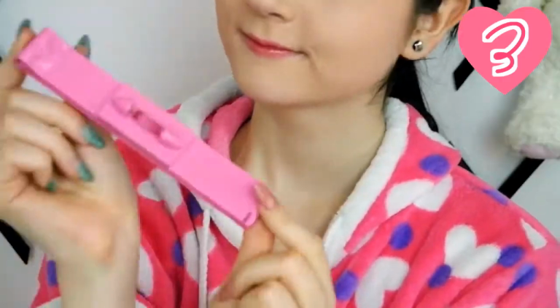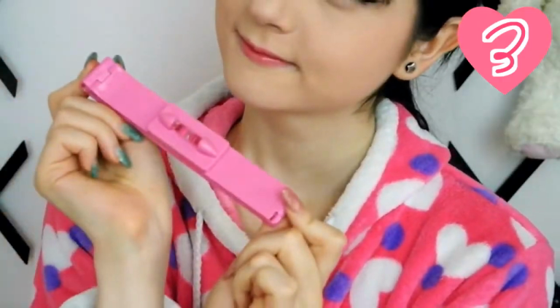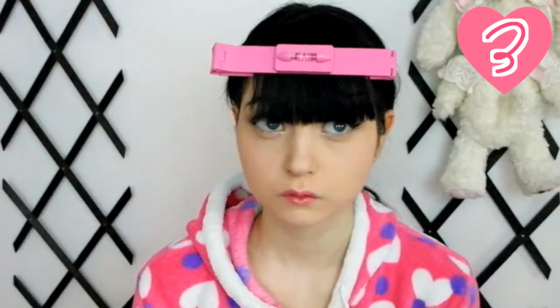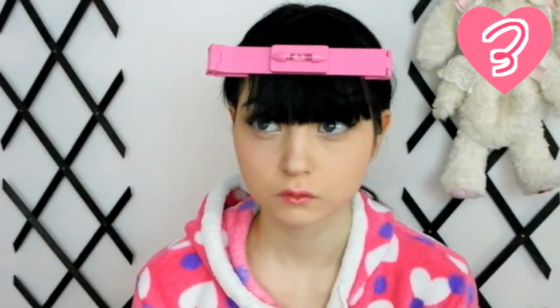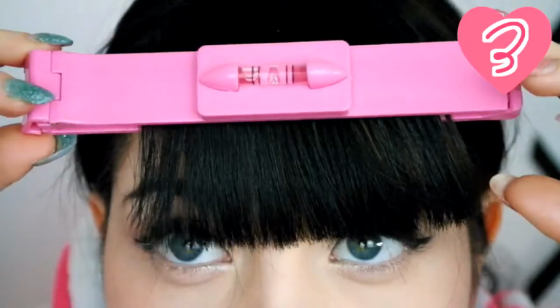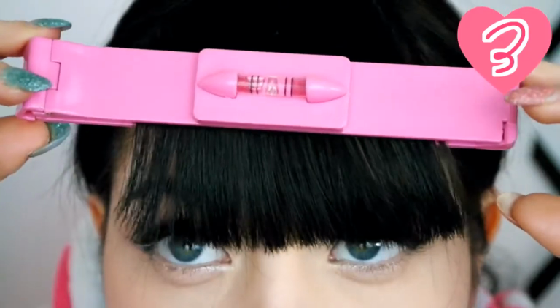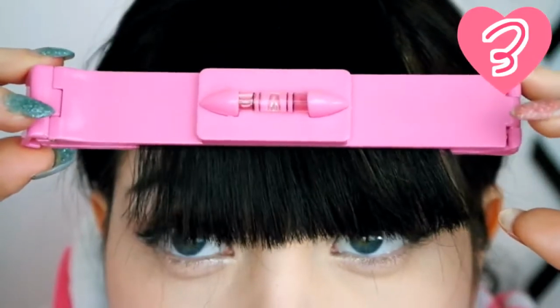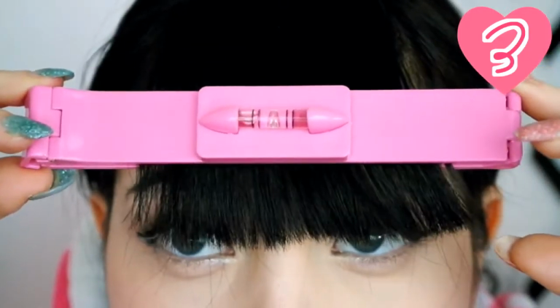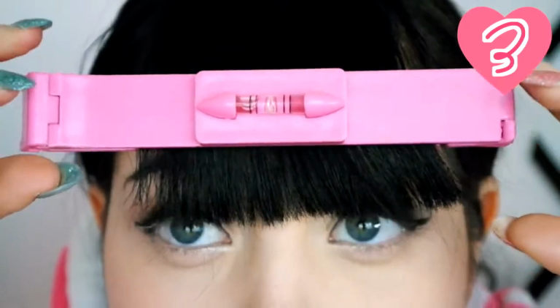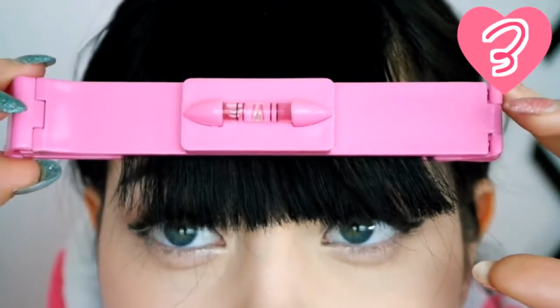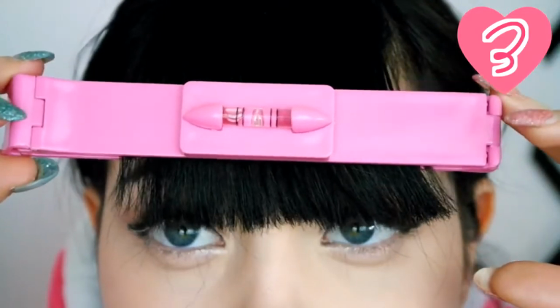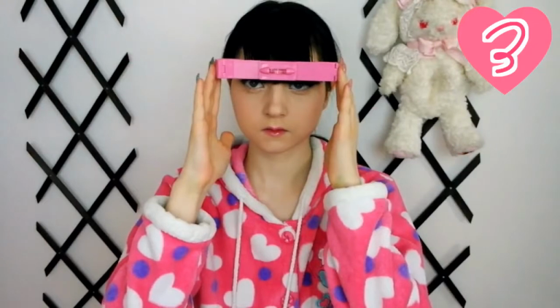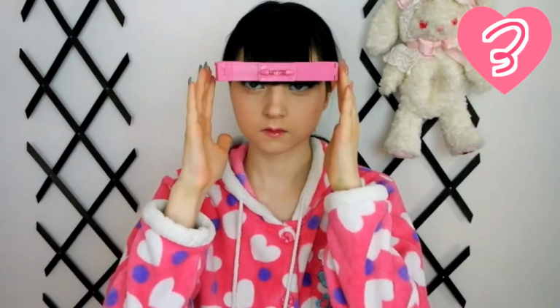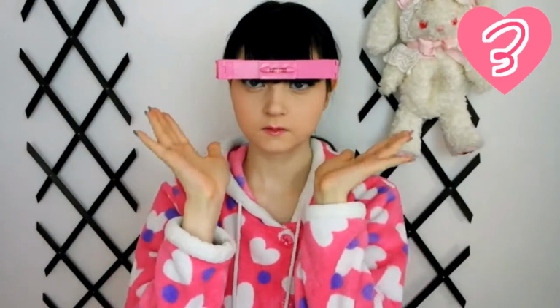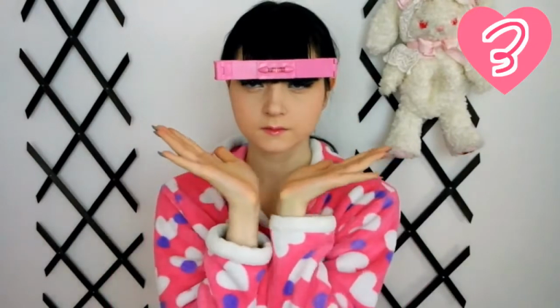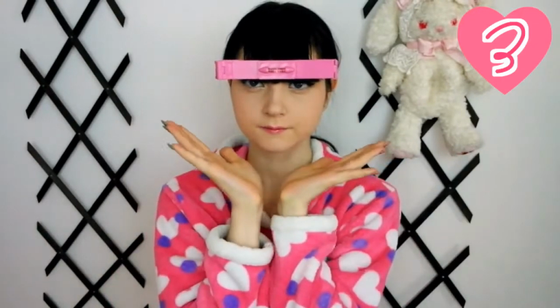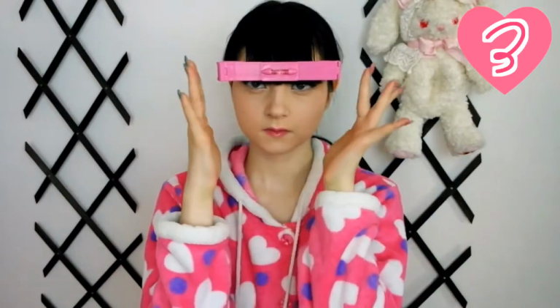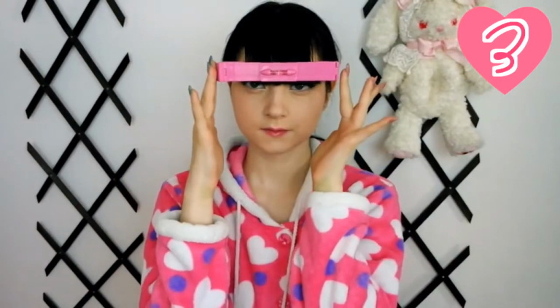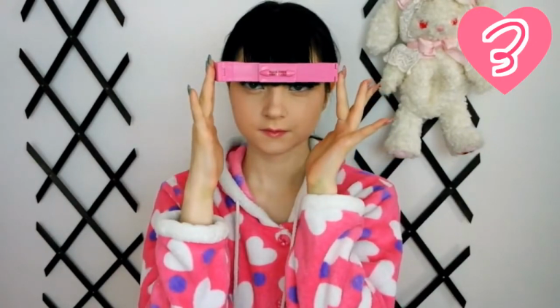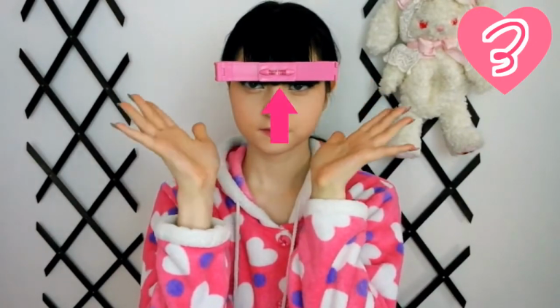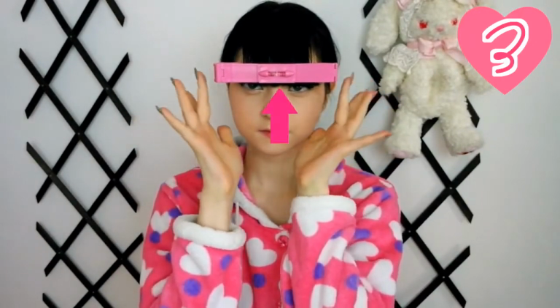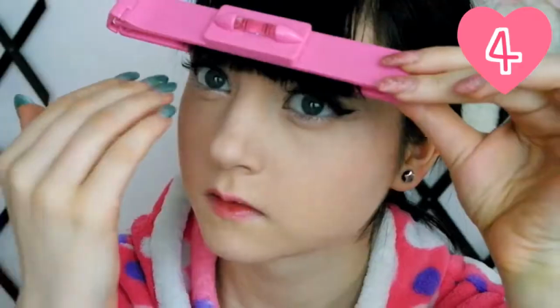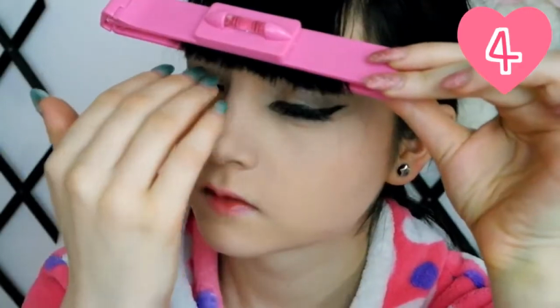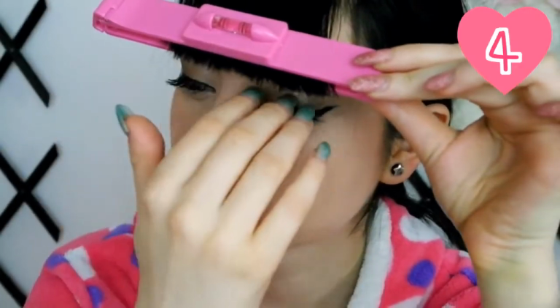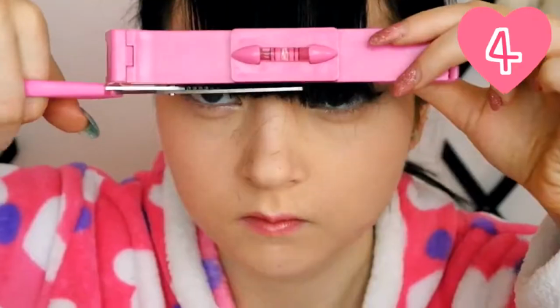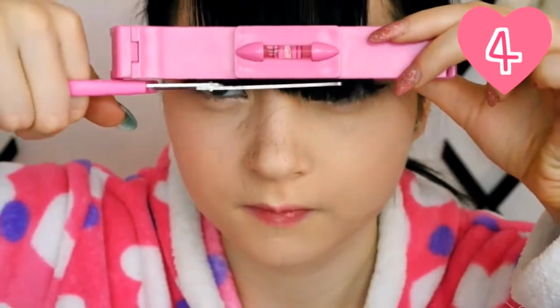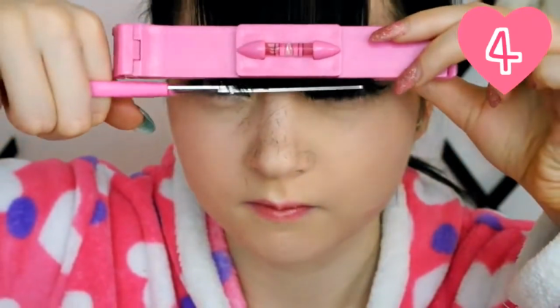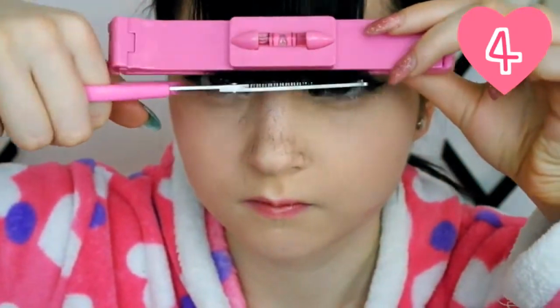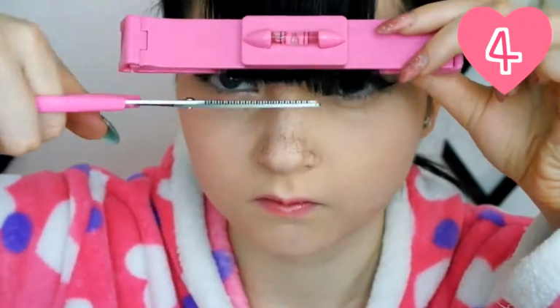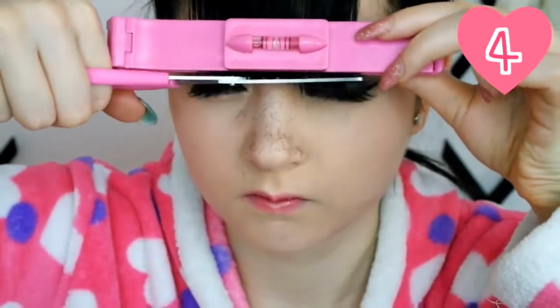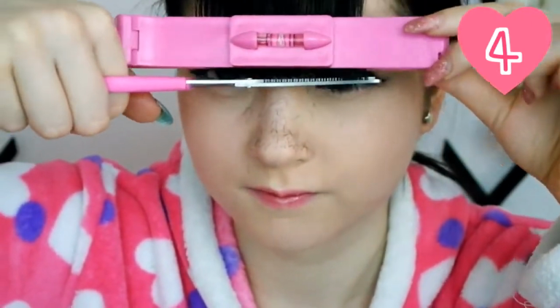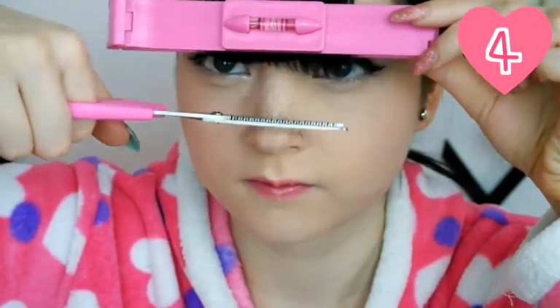Clip your bangs in the bubble level comb and pull it down where you want to cut off your hair. Then just cut the hair off with the thinning shear.